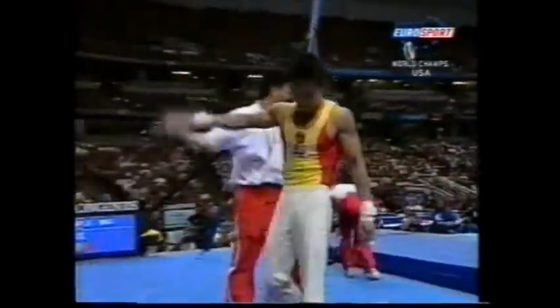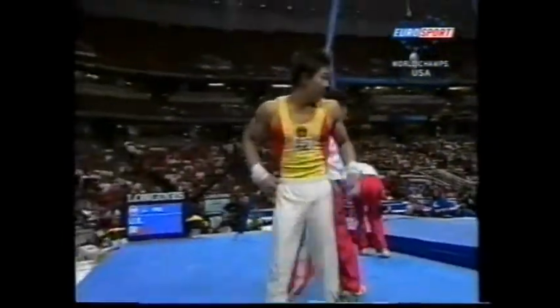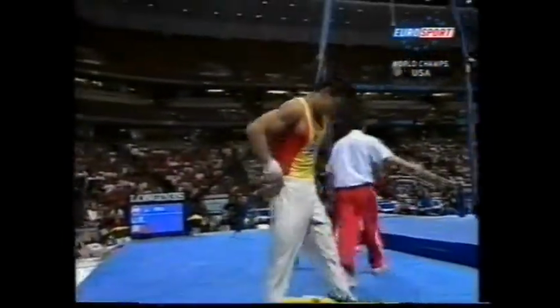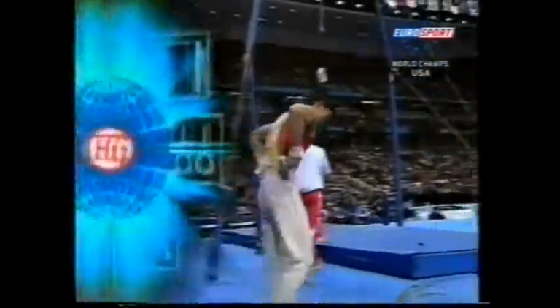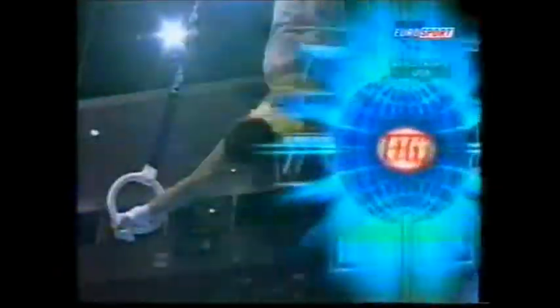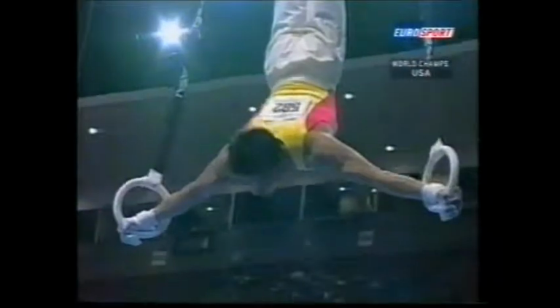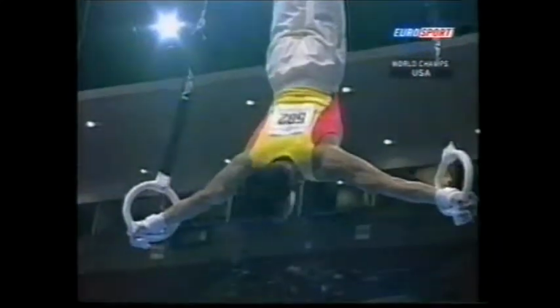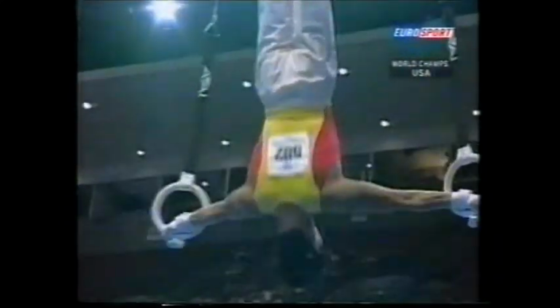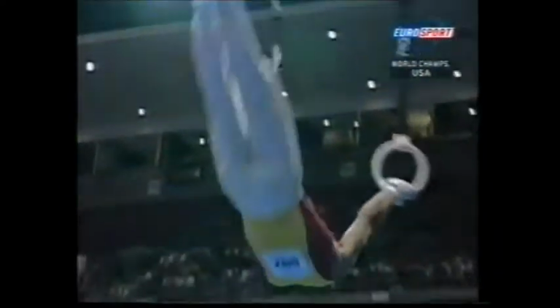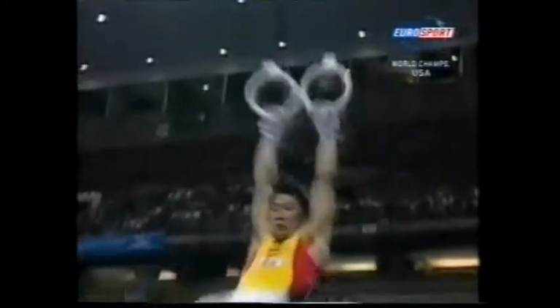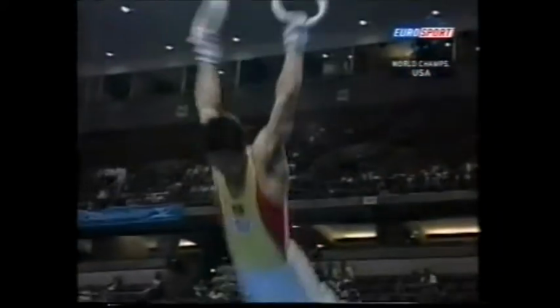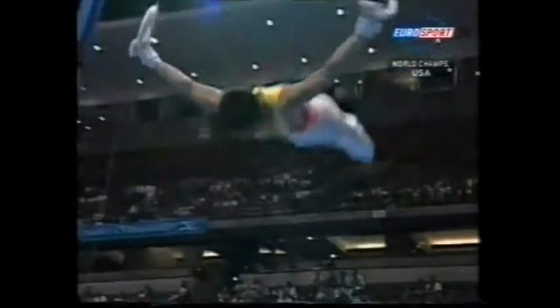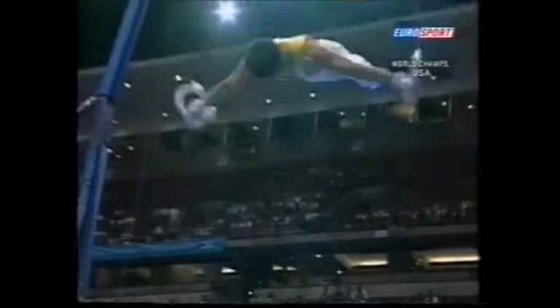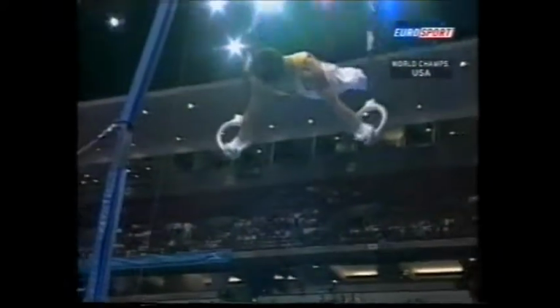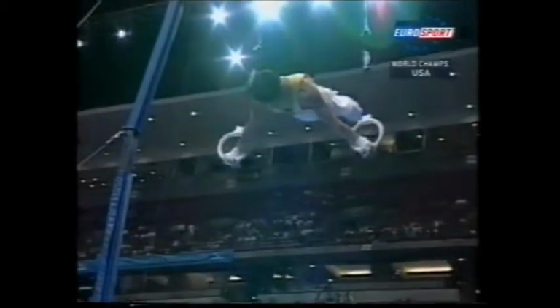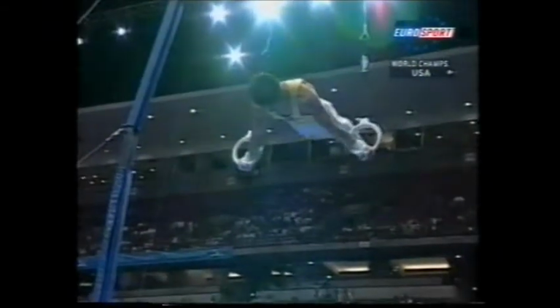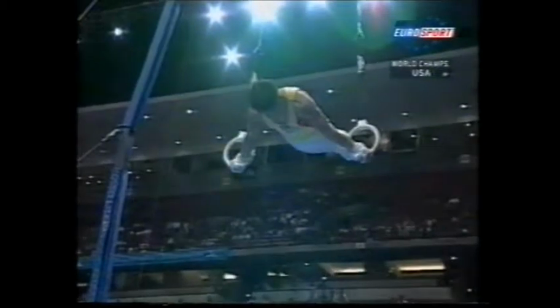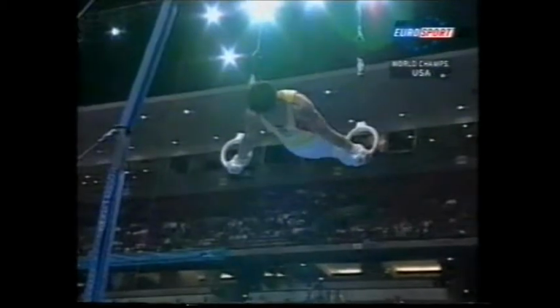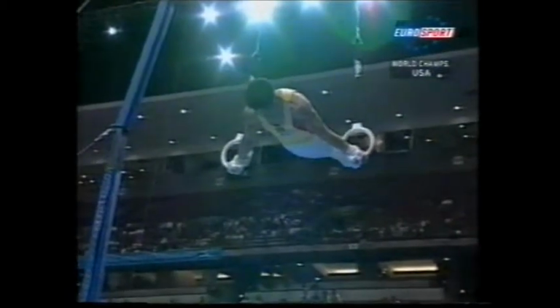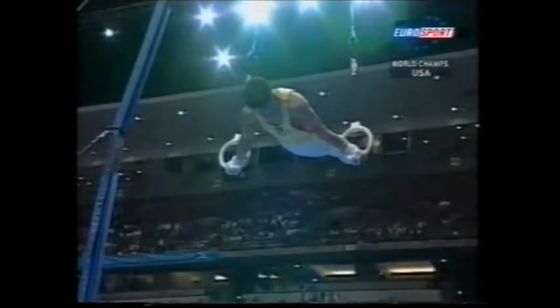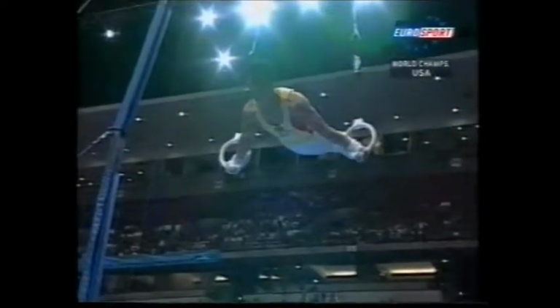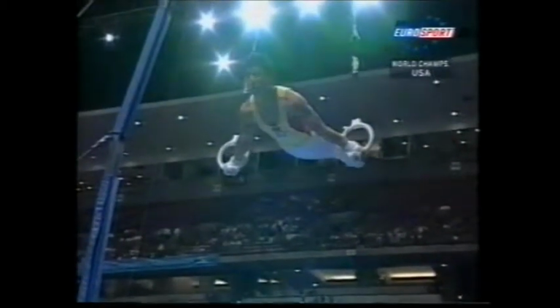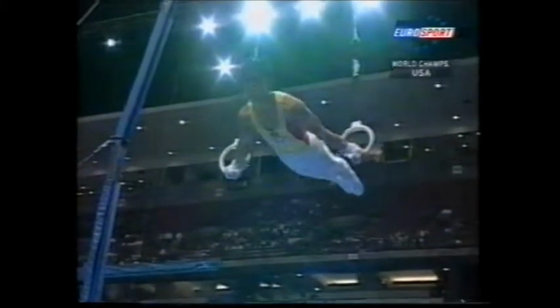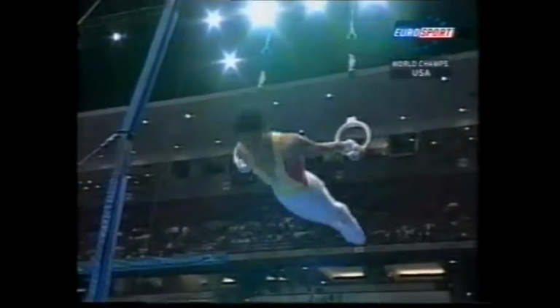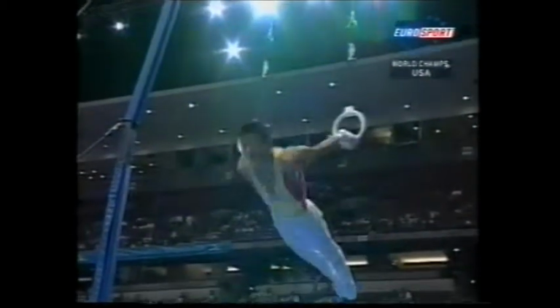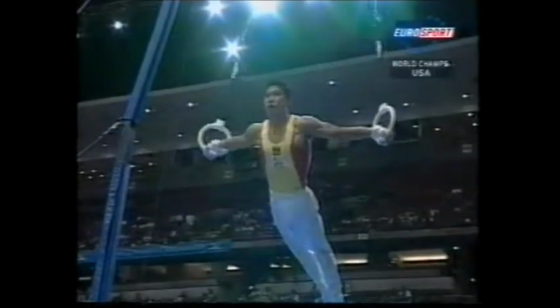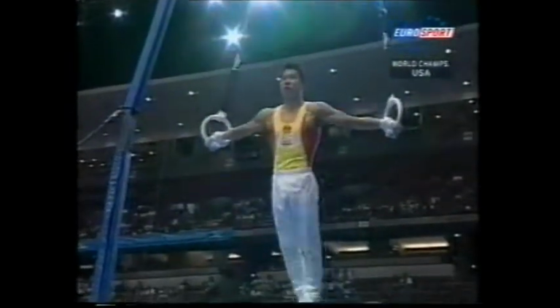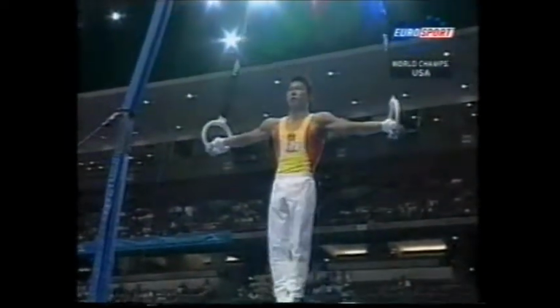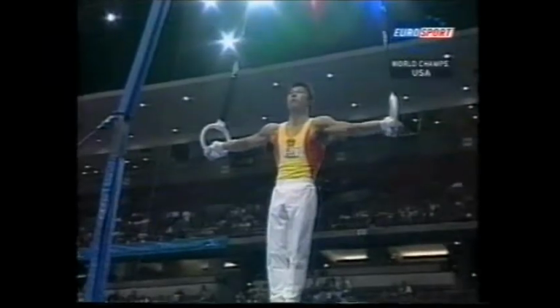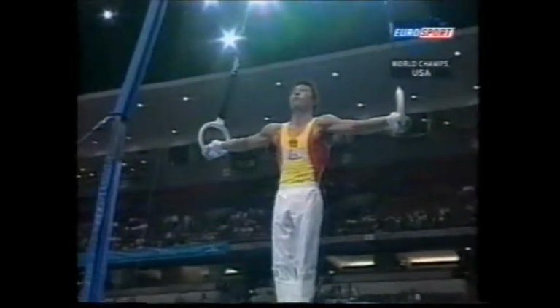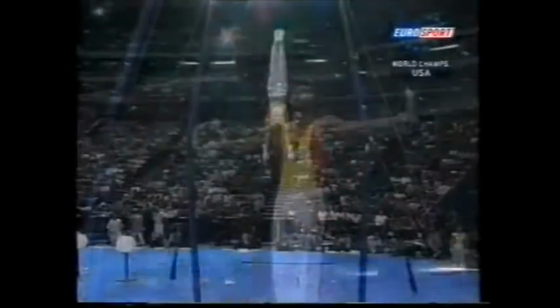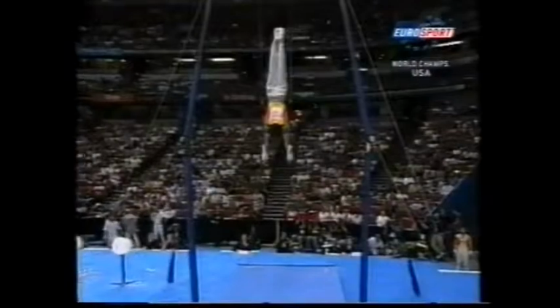They're high-fiving in China as well — it's caught on, and they have good reason to high-five after that. A good routine. That will certainly be helping their team score. Look at those deltoids straining.